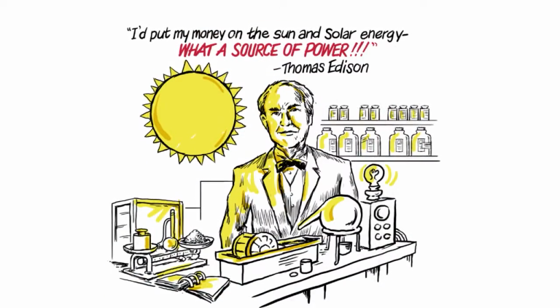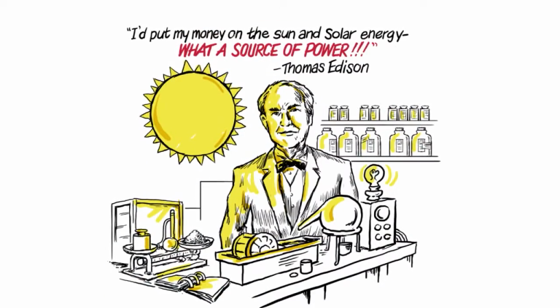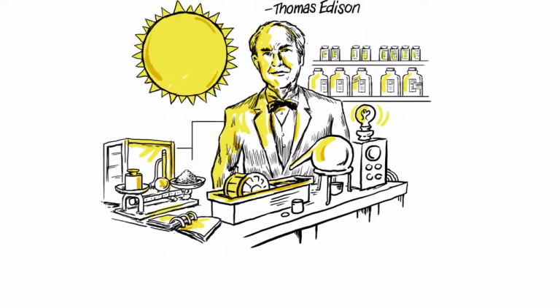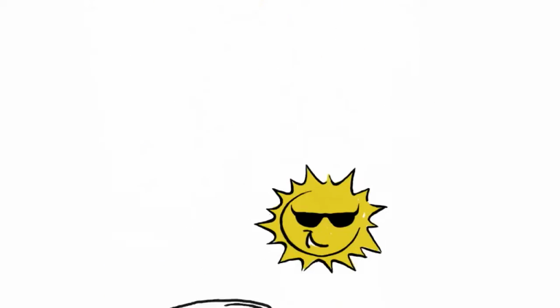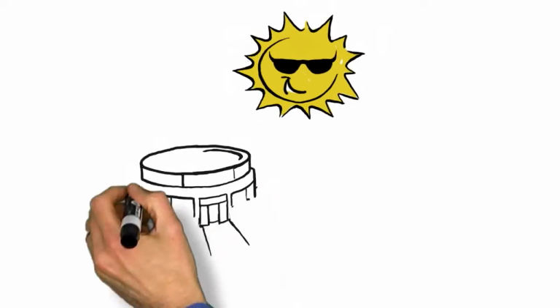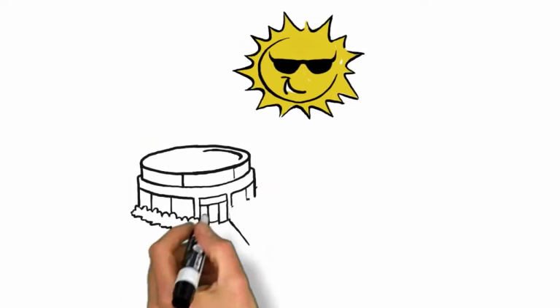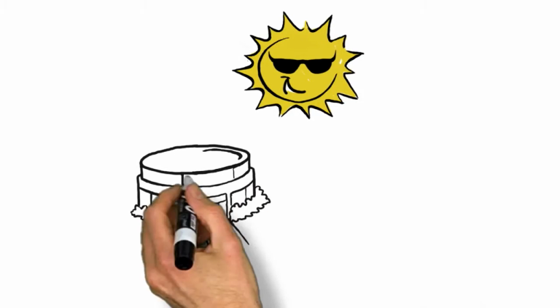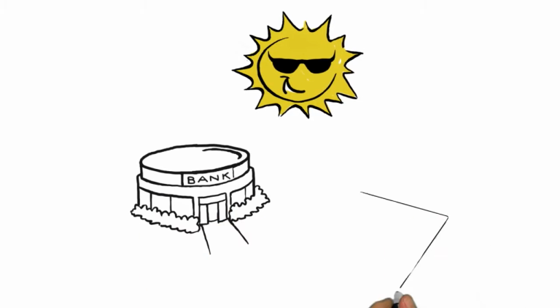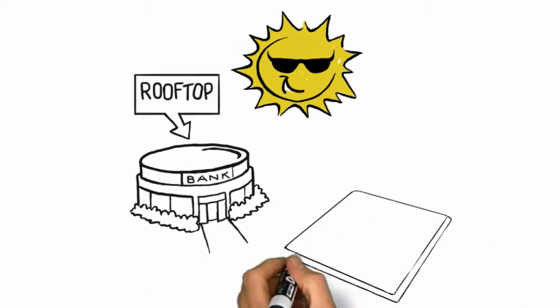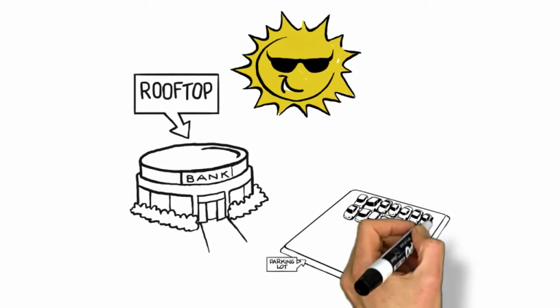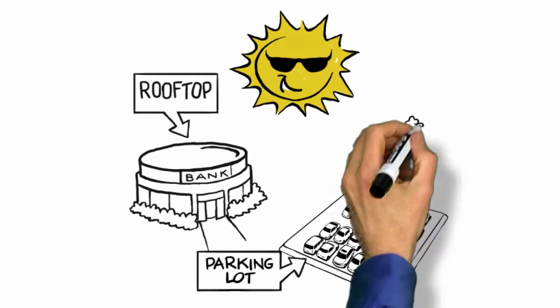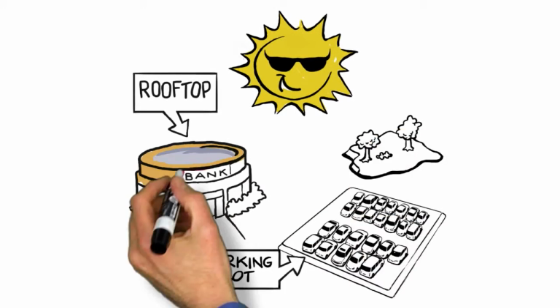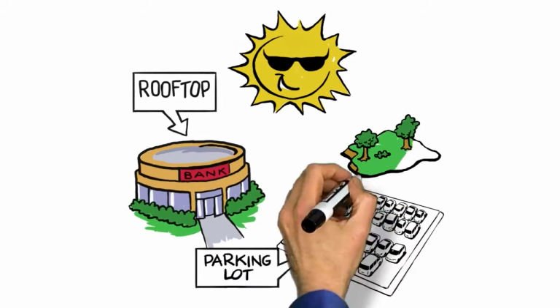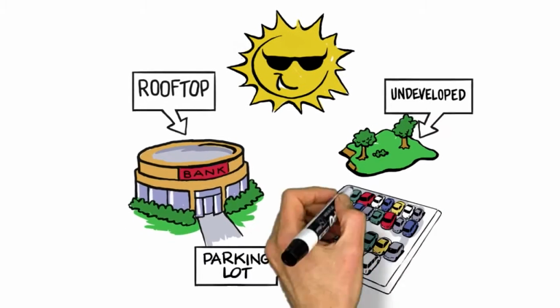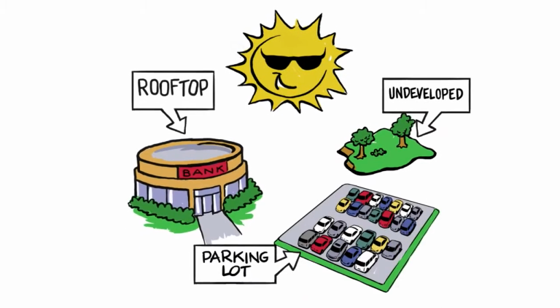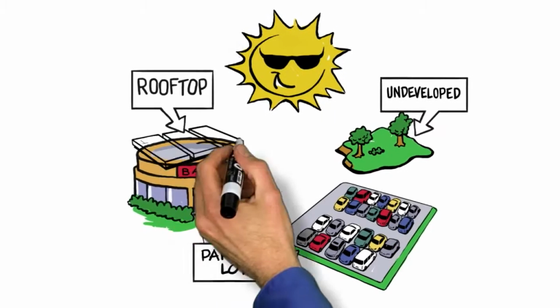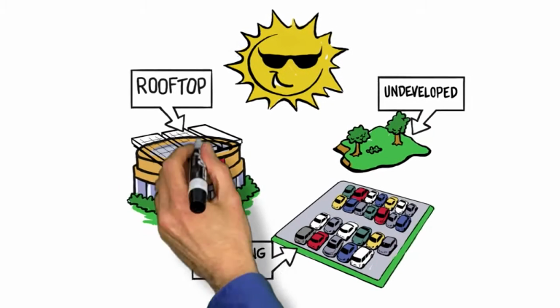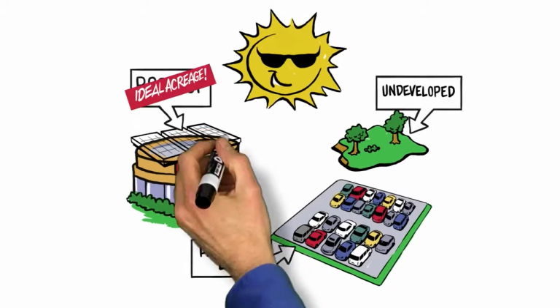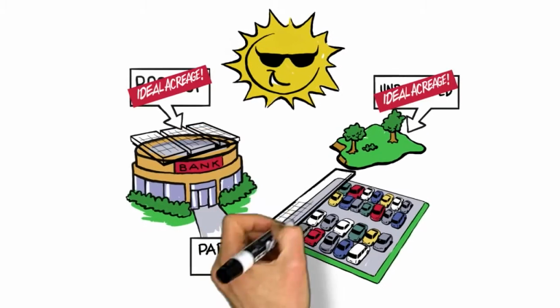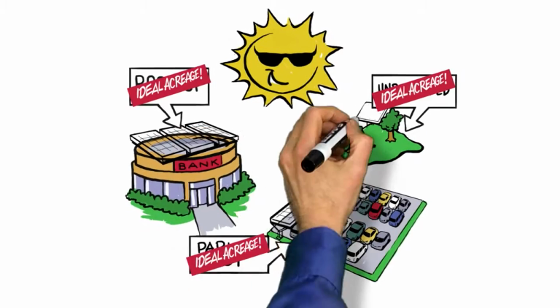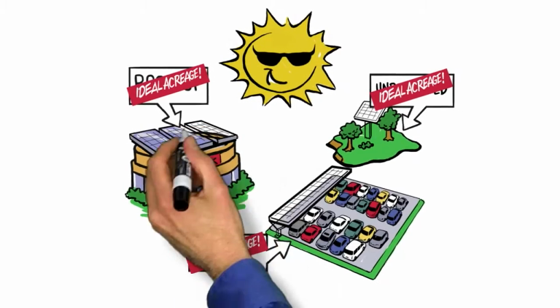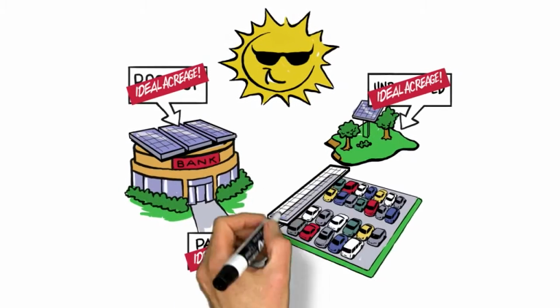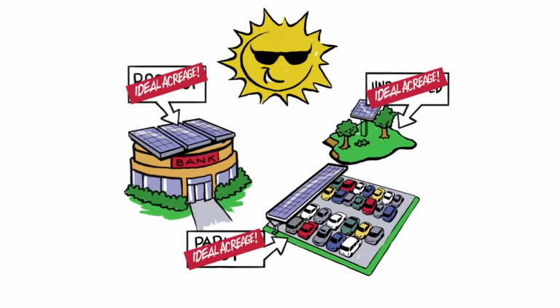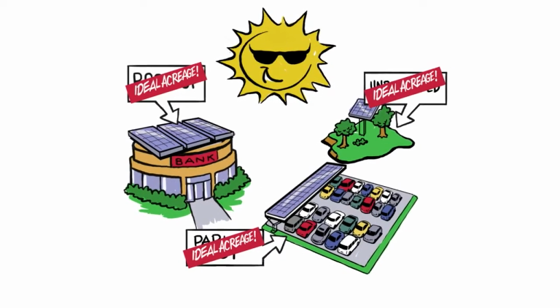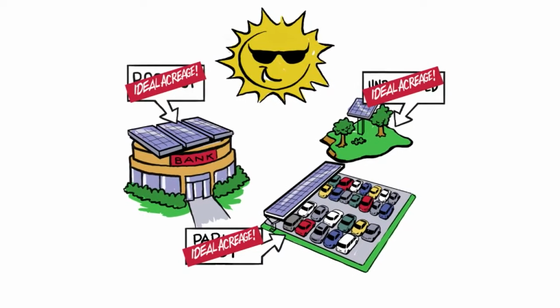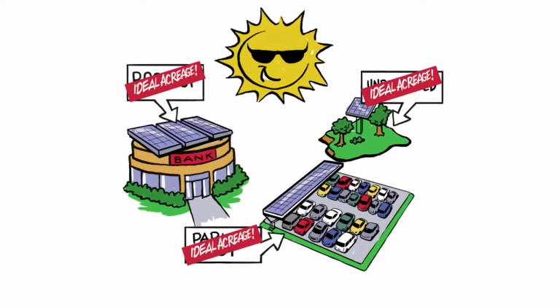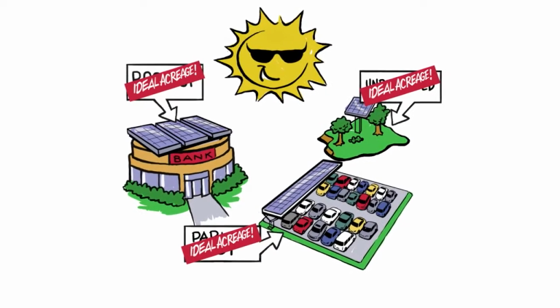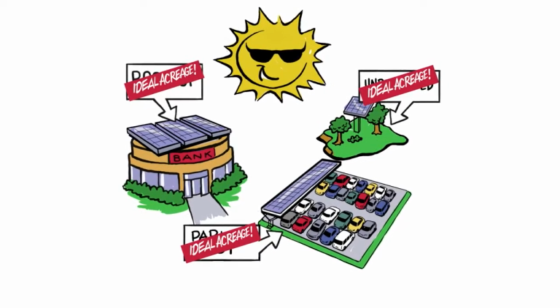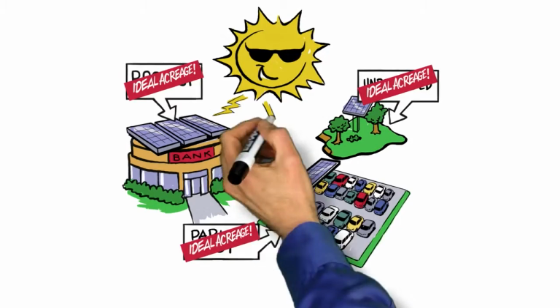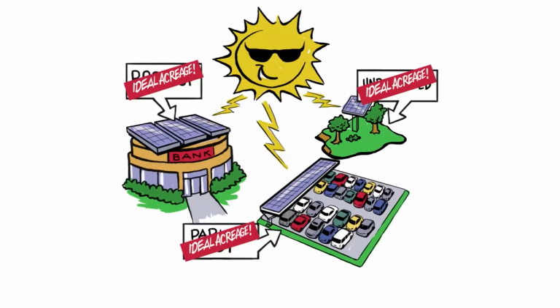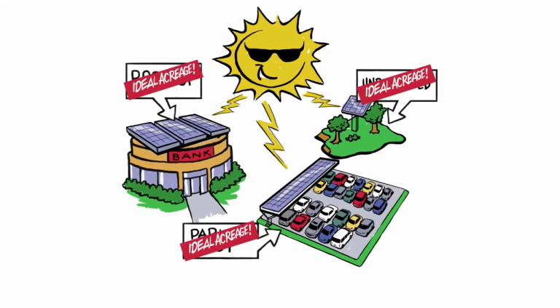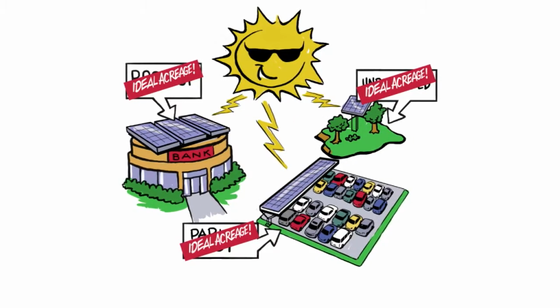So how does it work? It's a simple process. Commercial rooftops, parking lots, and undeveloped adjacent property, such as yours, provide the ideal acreage needed for installations to collect the sun's free energy, which in turn helps supply electricity to your business.